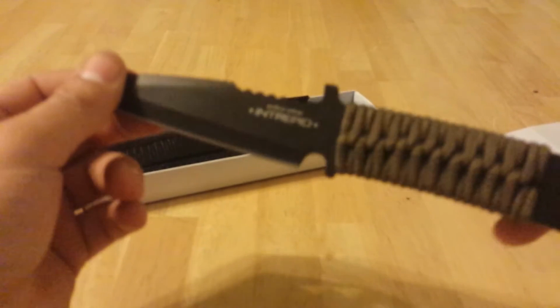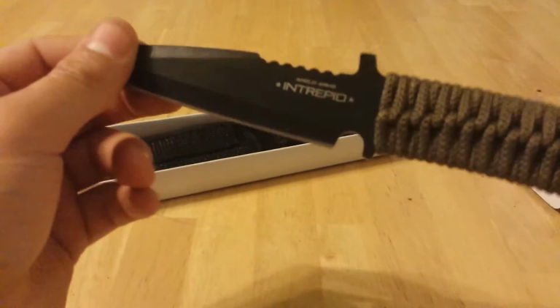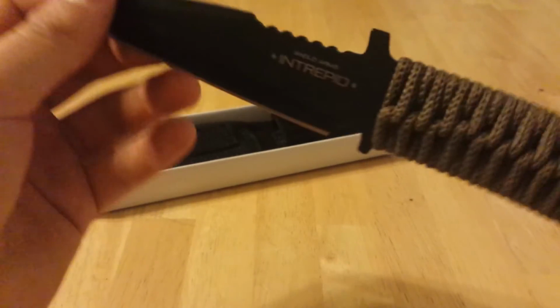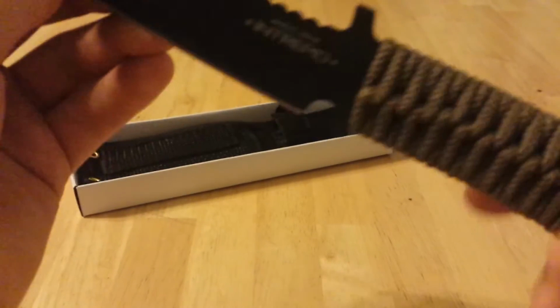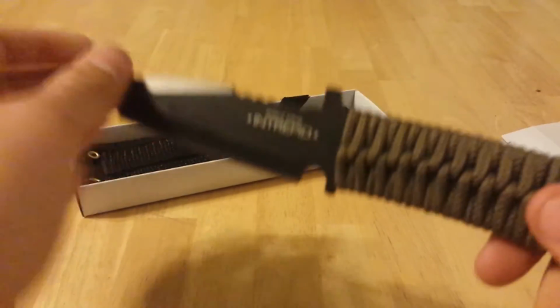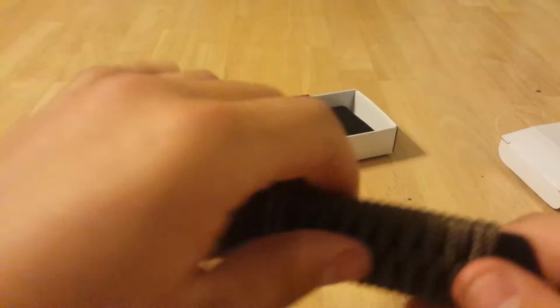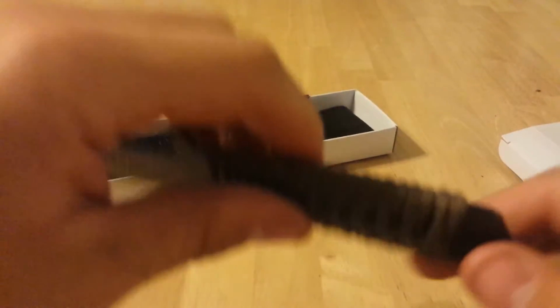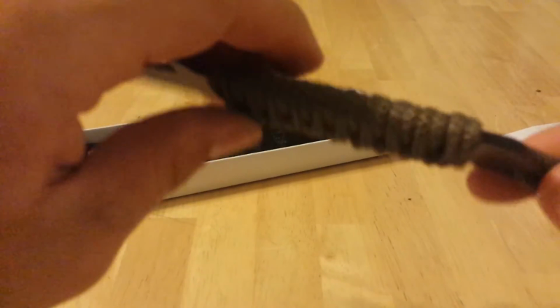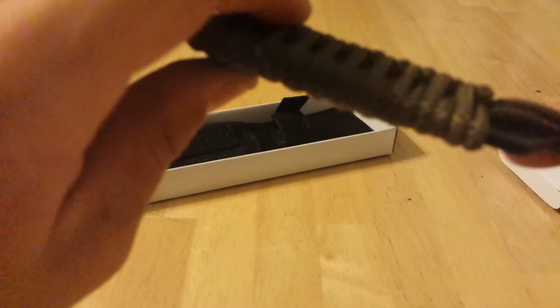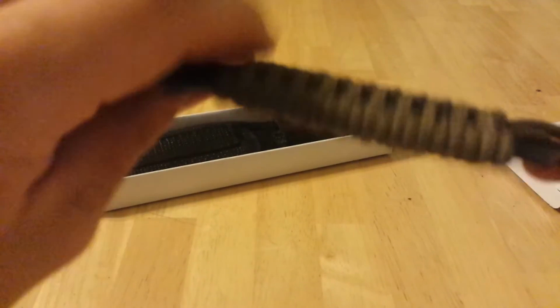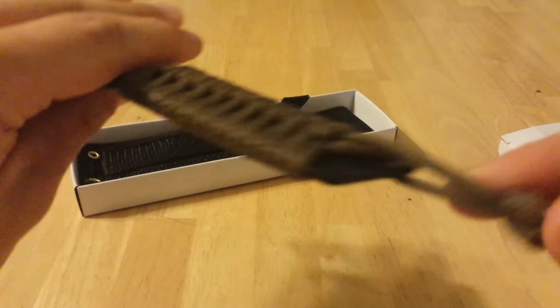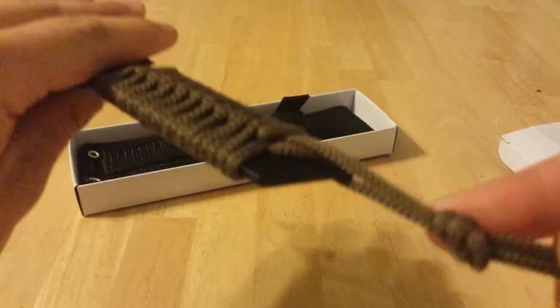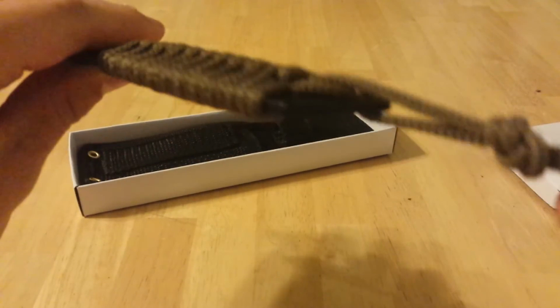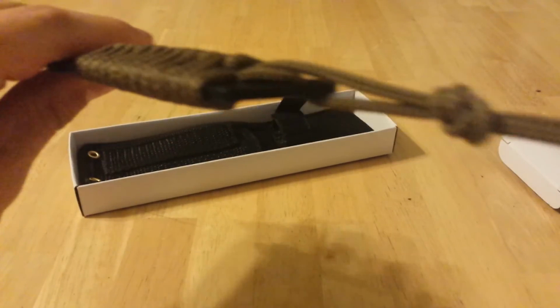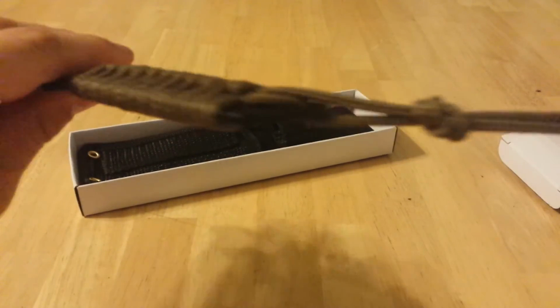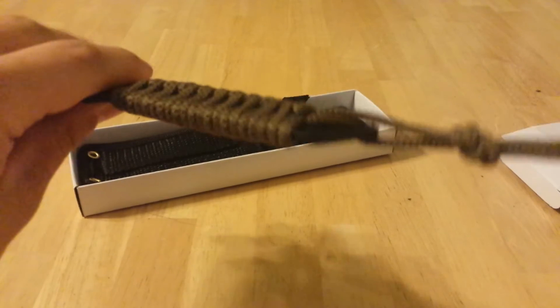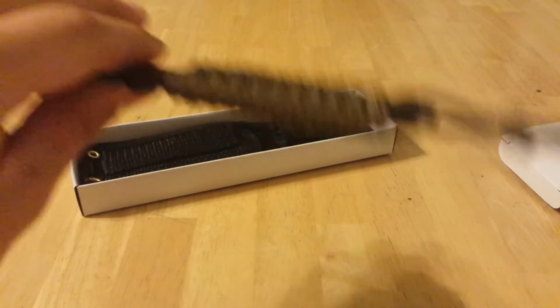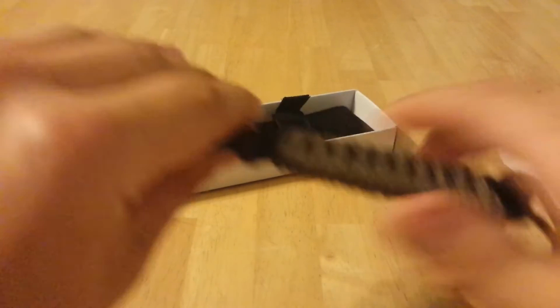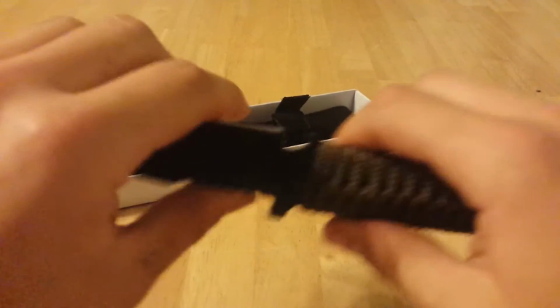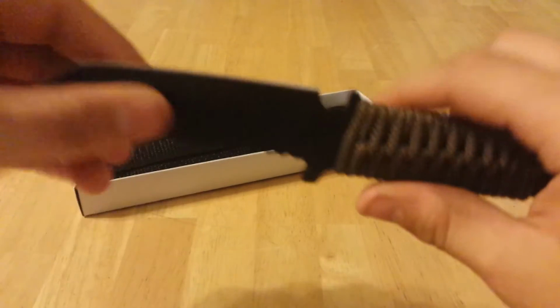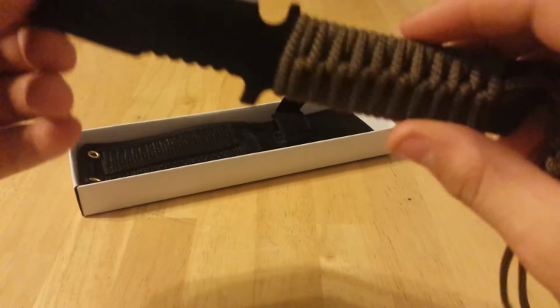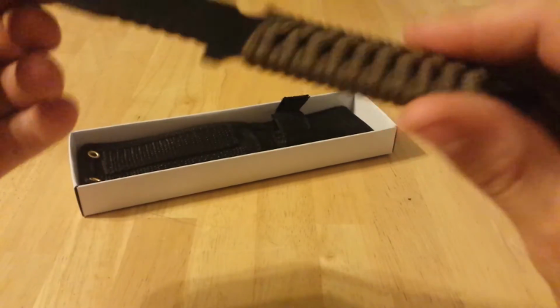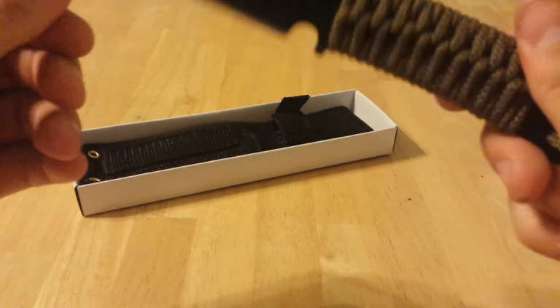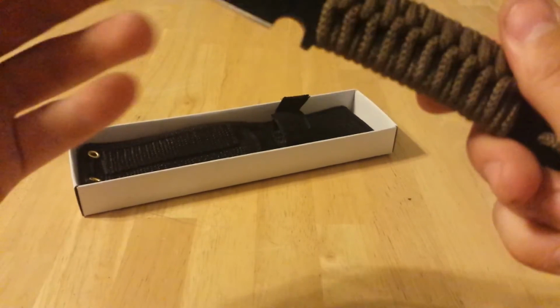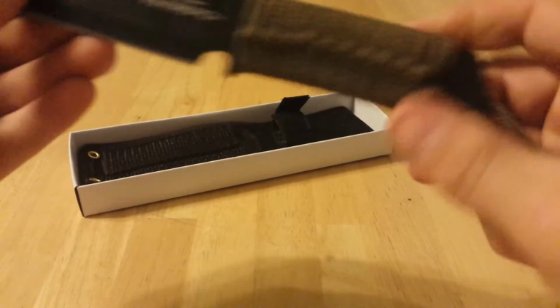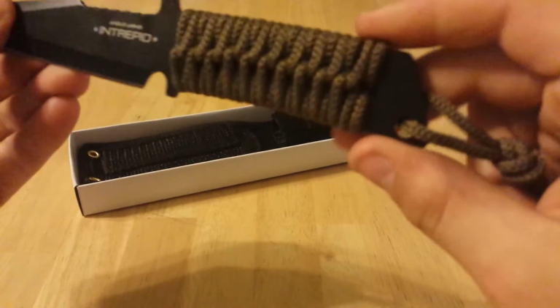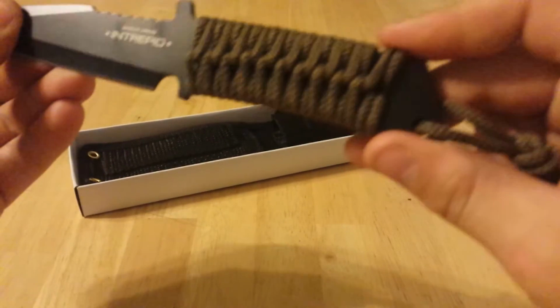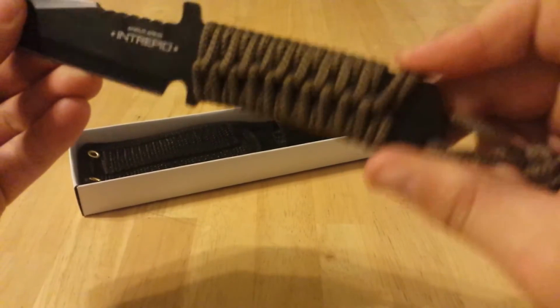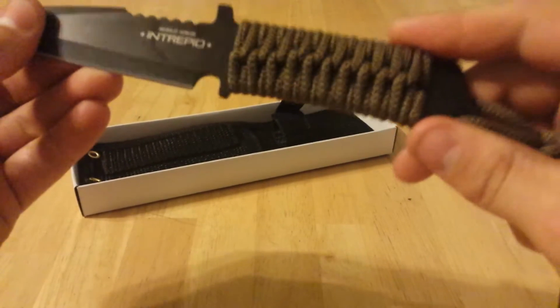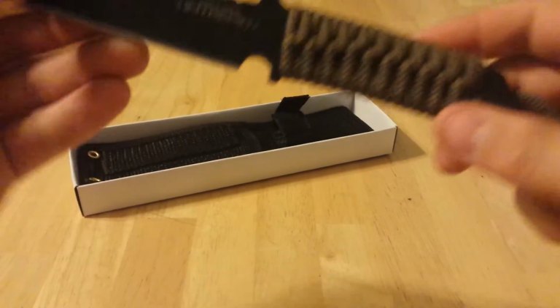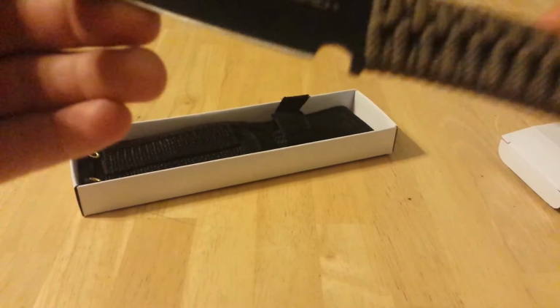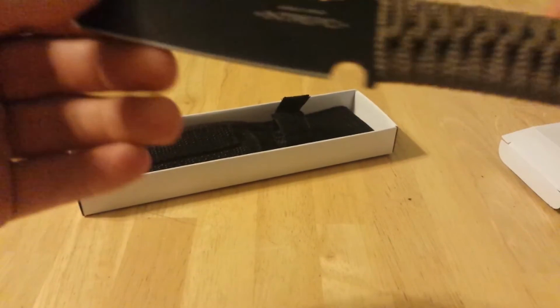It's got a green paracord handle, which isn't my most favourite thing, but it's convenient and it's cheap.